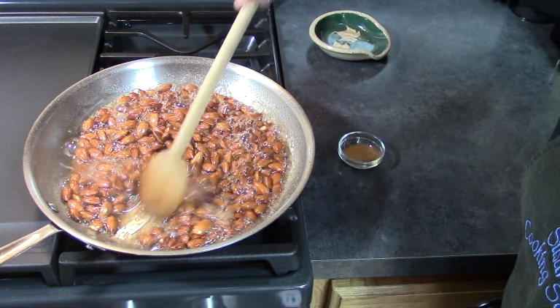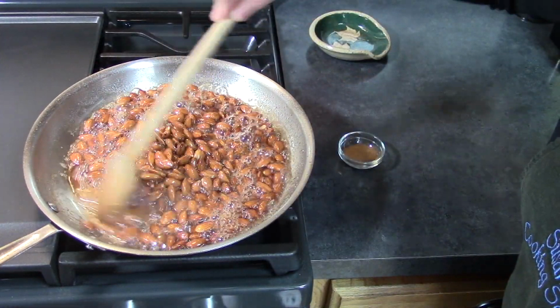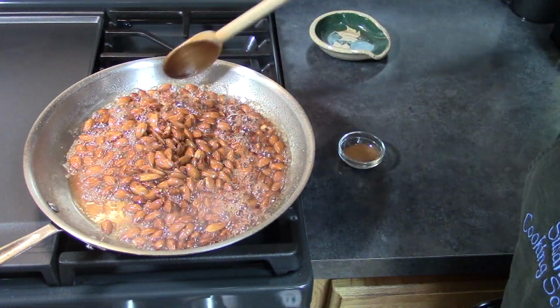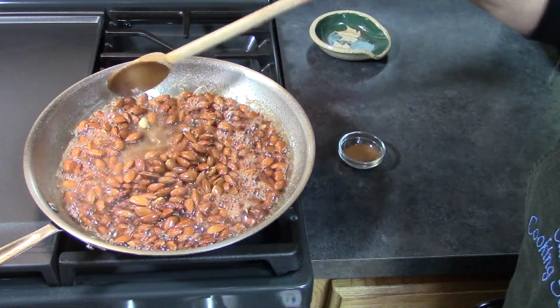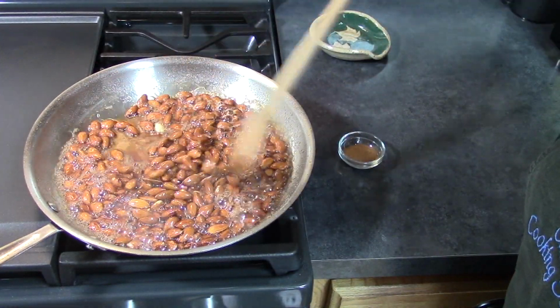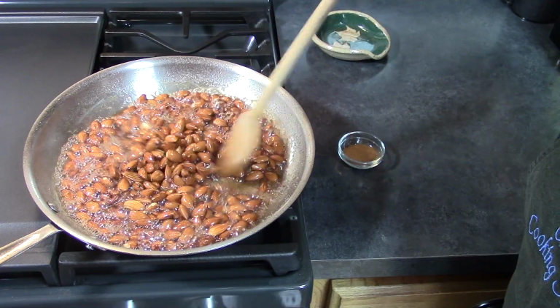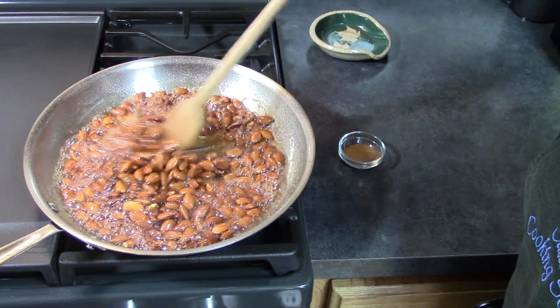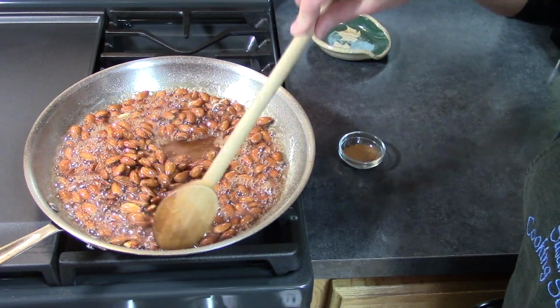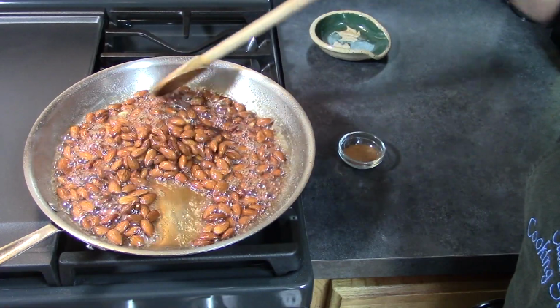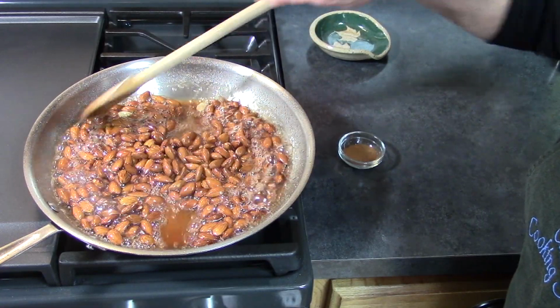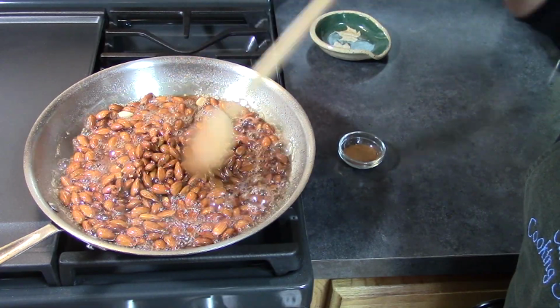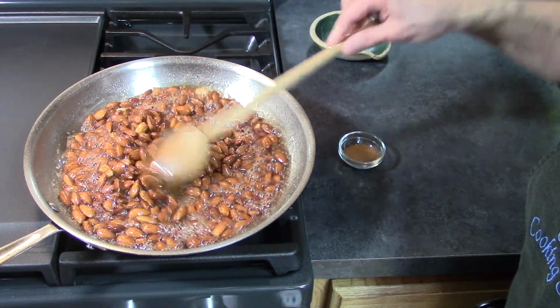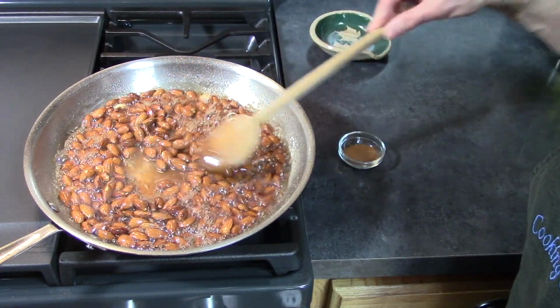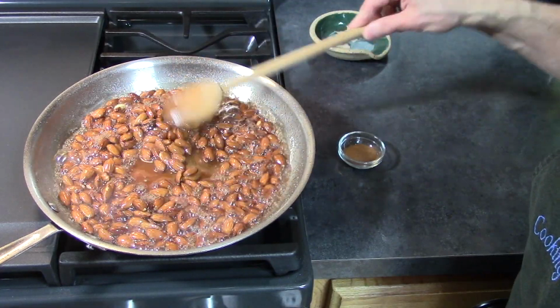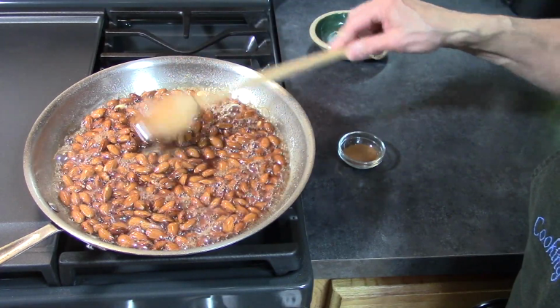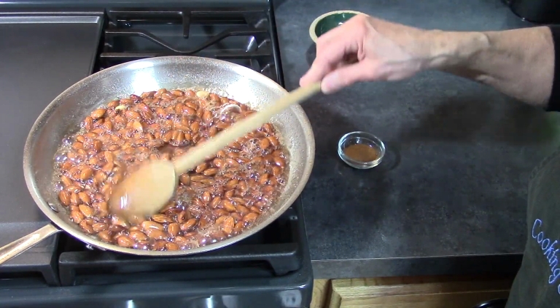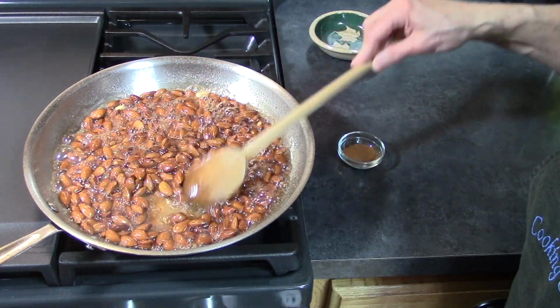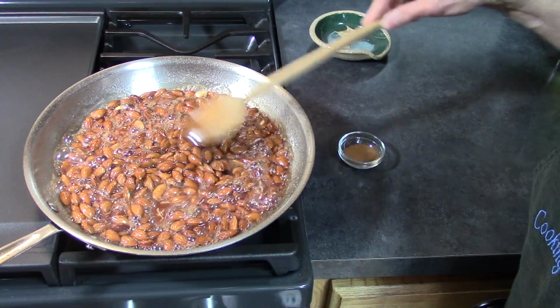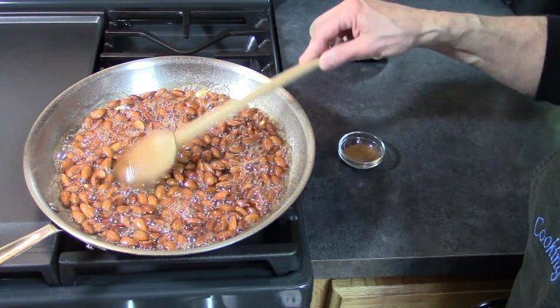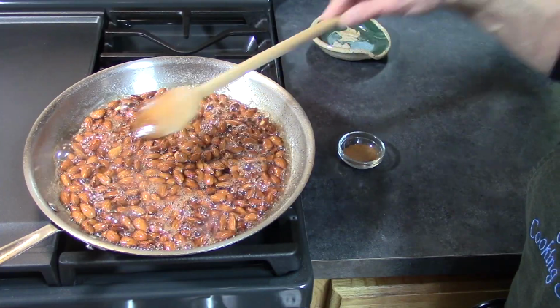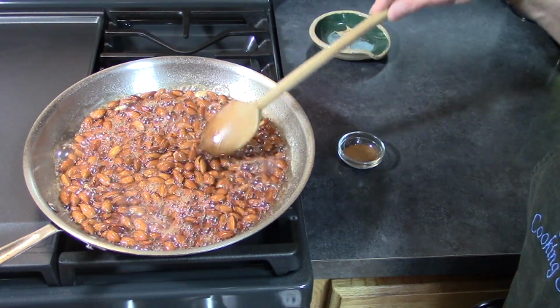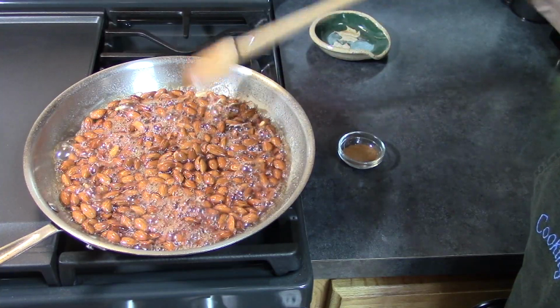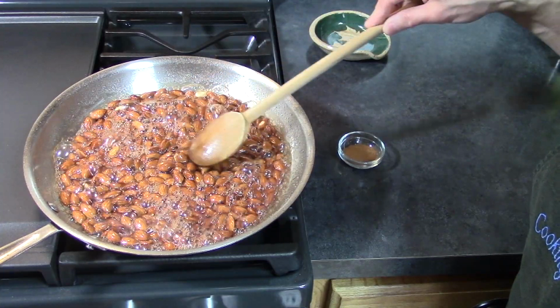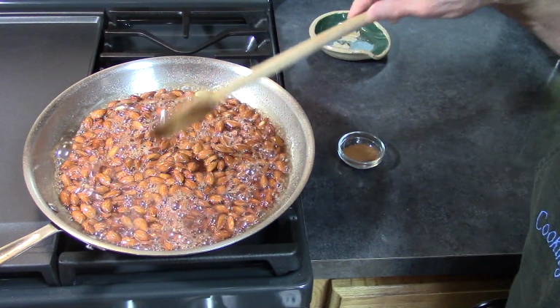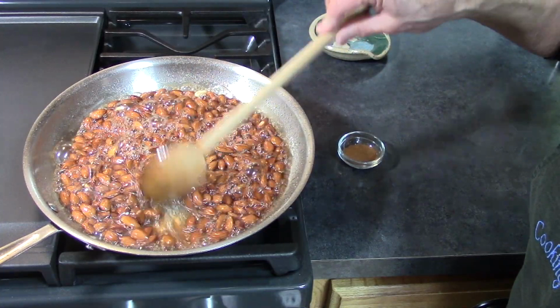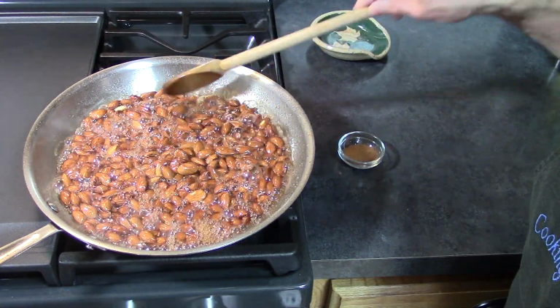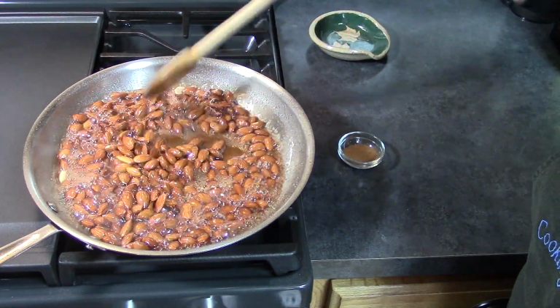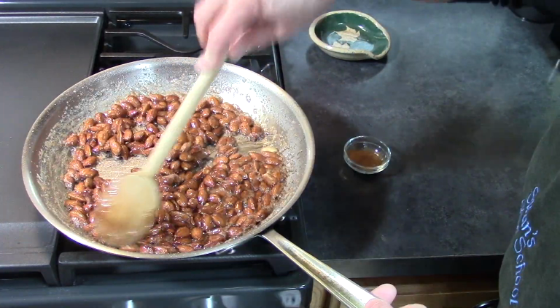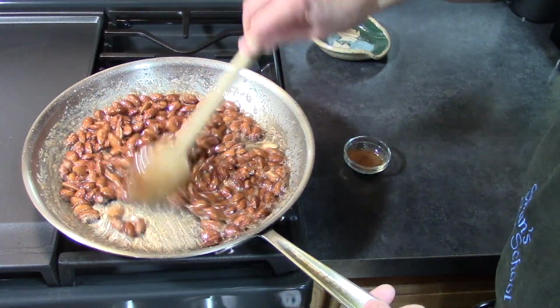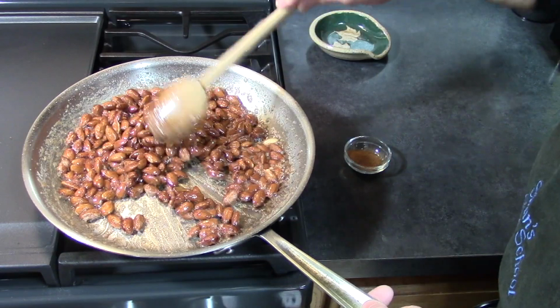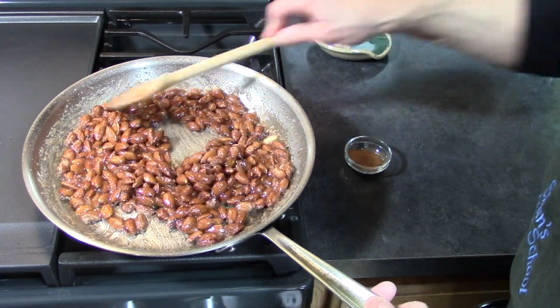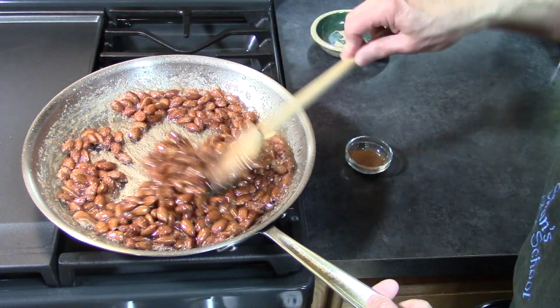It's getting close. A lot of the liquid has evaporated off. It's getting a little syrupier — not sure that's a word — but it's getting thicker. It's just about crystallizing.